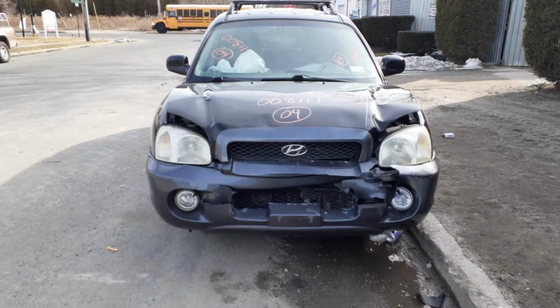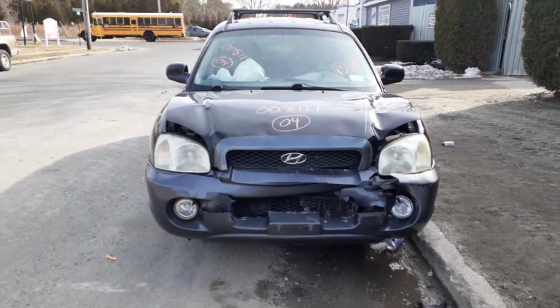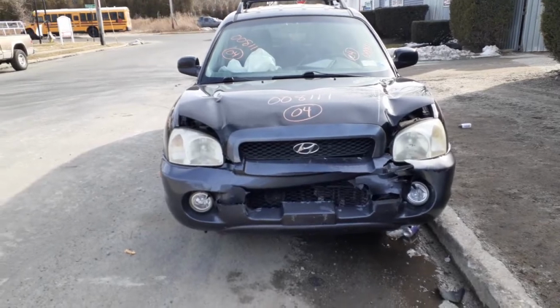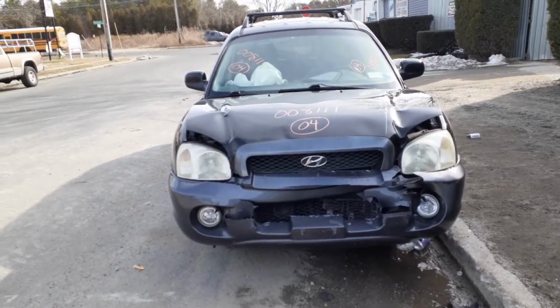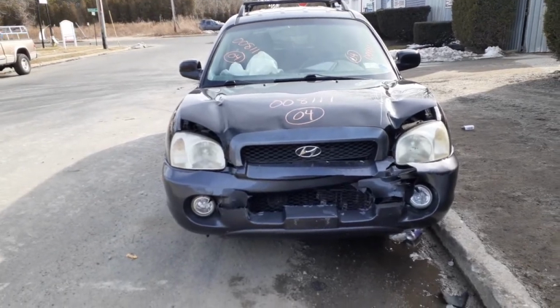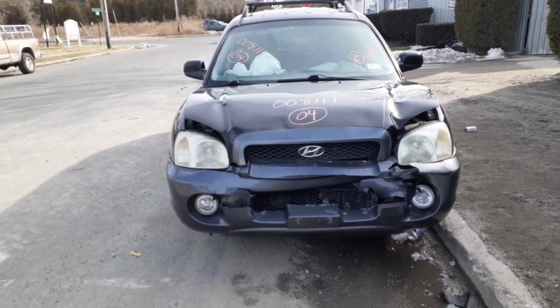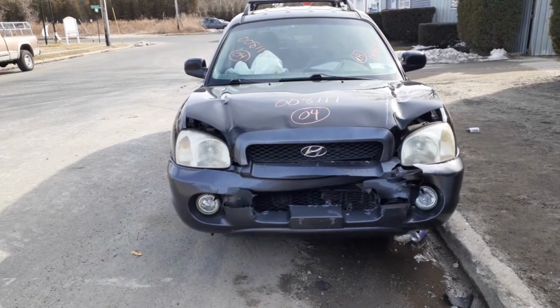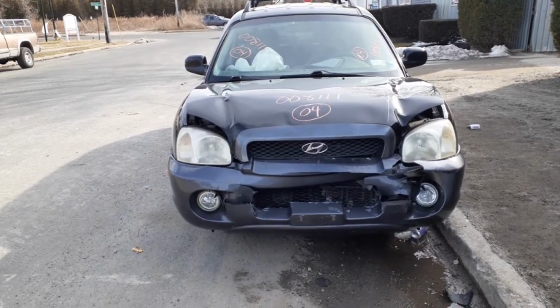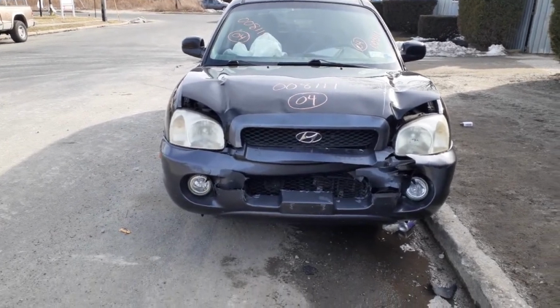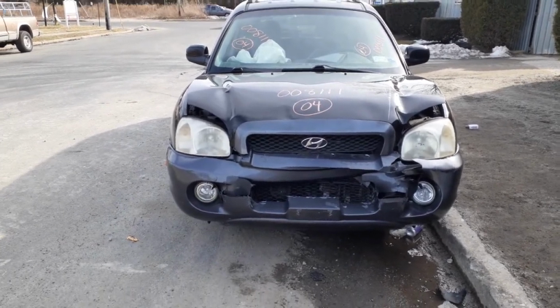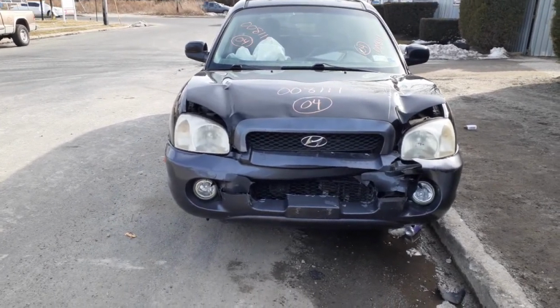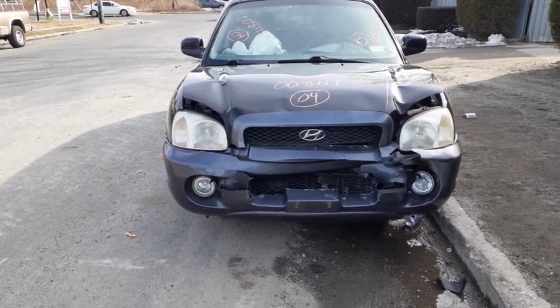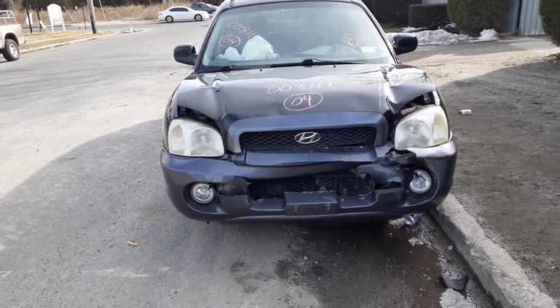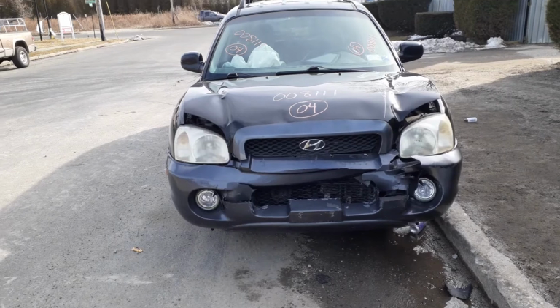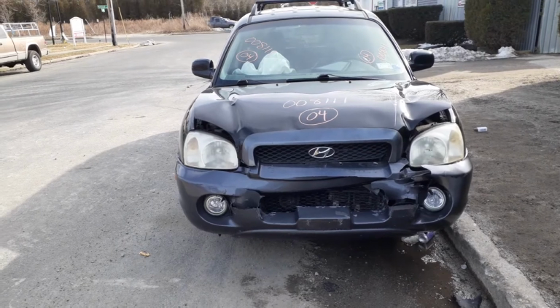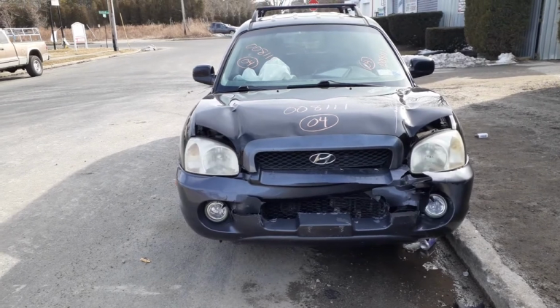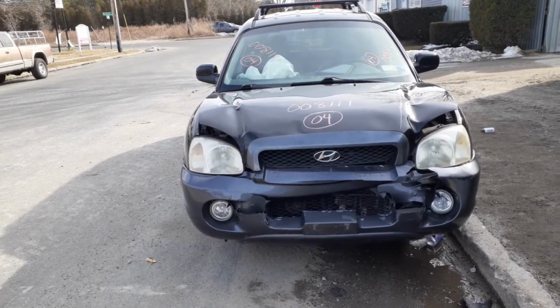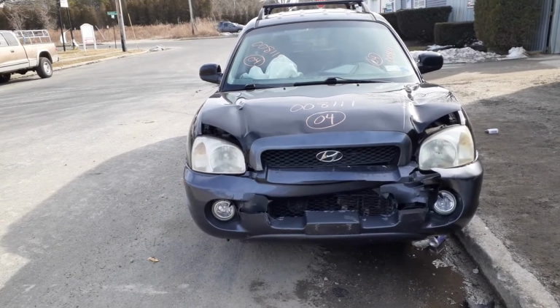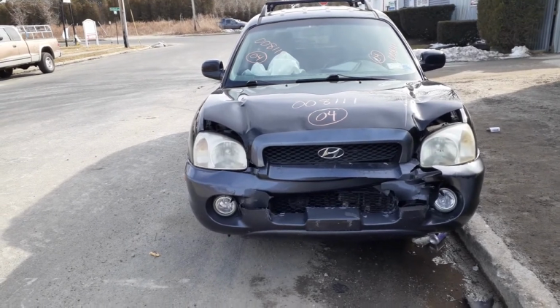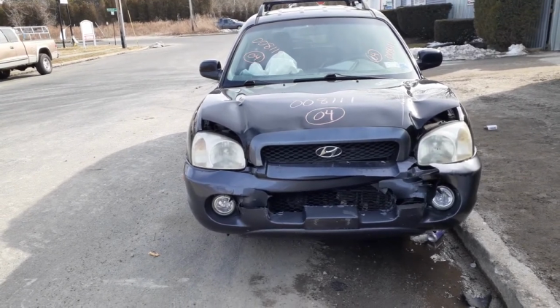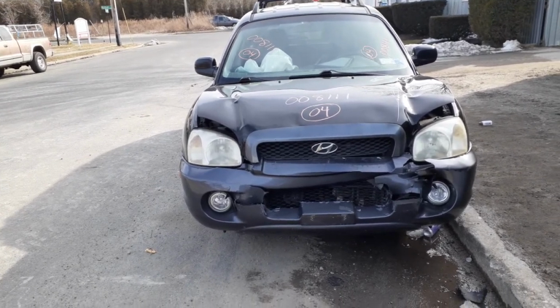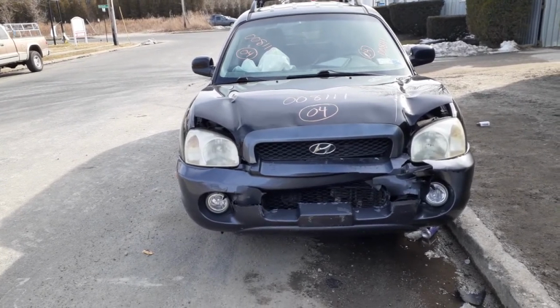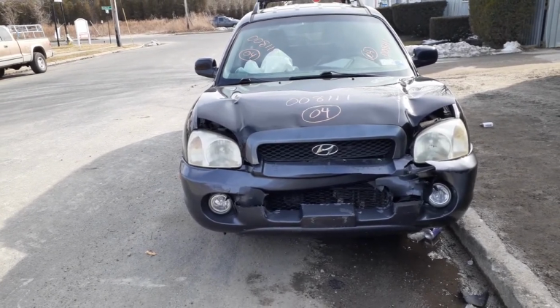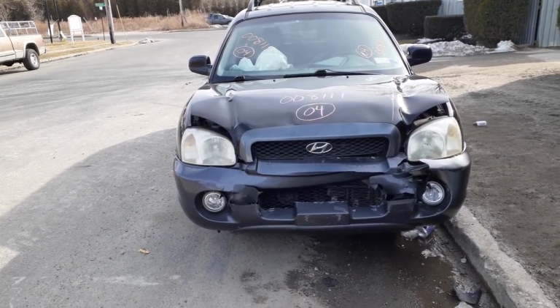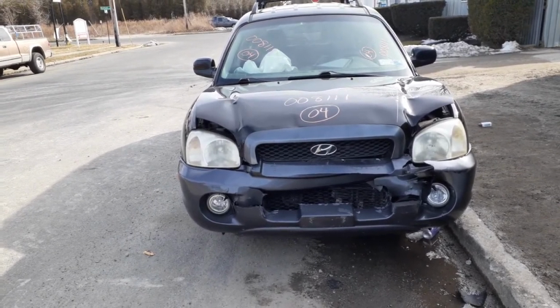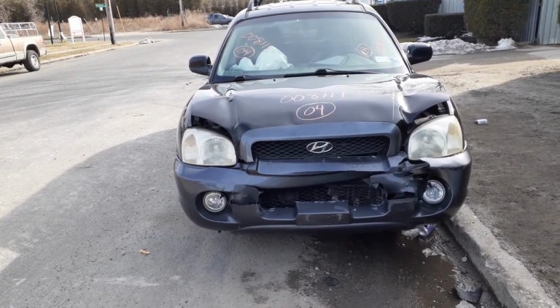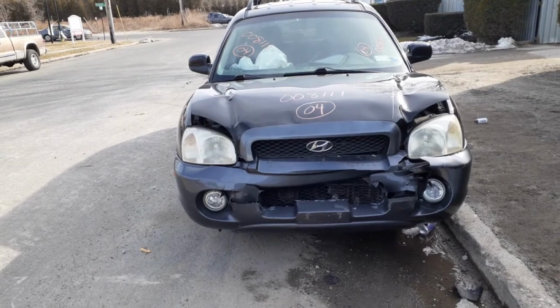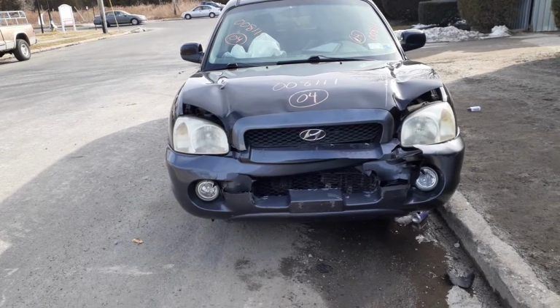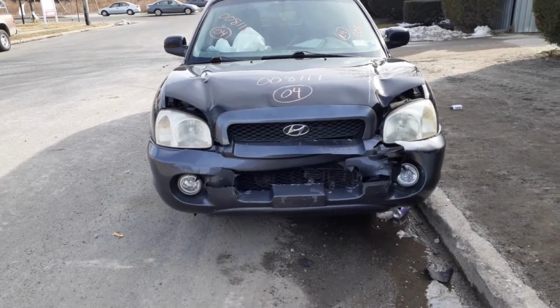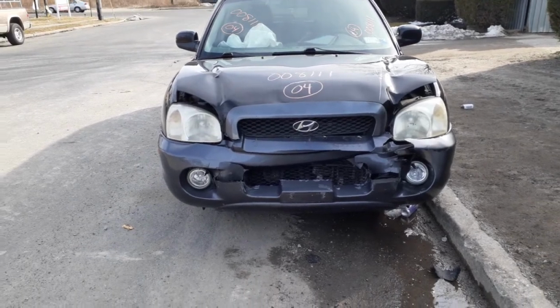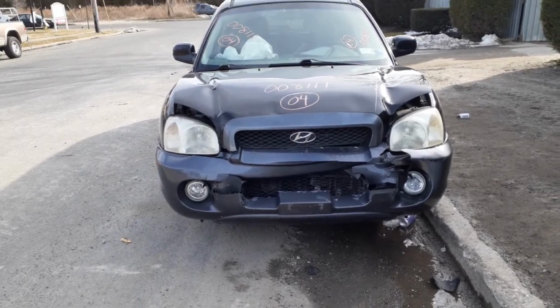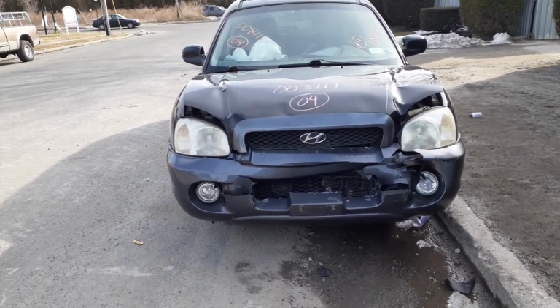Okay, newest addition to the inventory: 2004 Hyundai Santa Fe, 2.7 automatic all-wheel drive, stock number 8111. As you can see, the thing was hit in the nose.